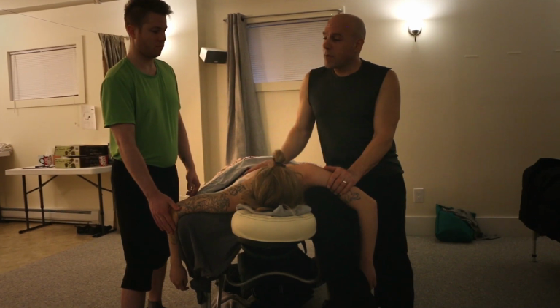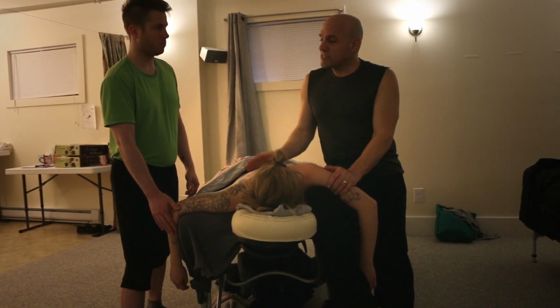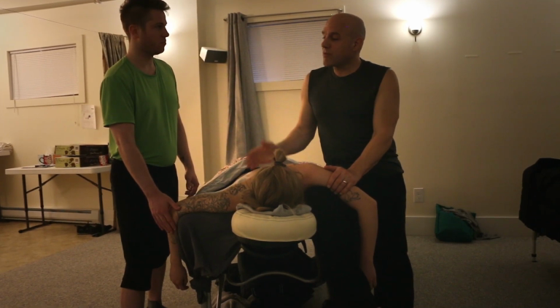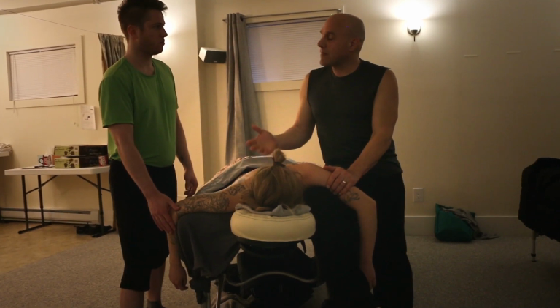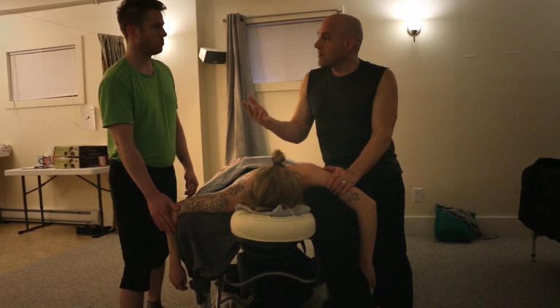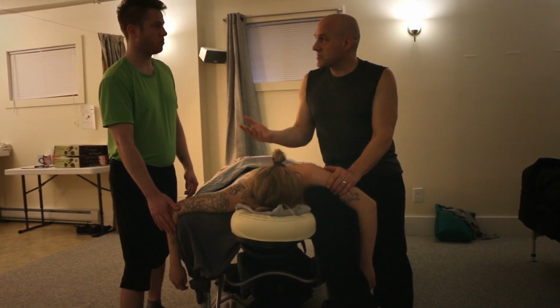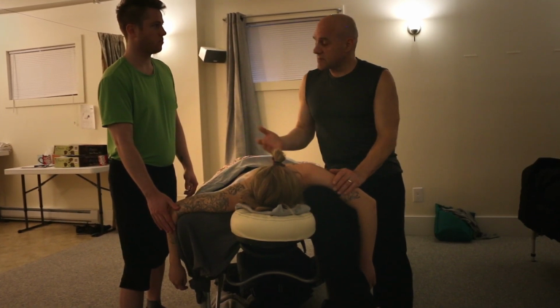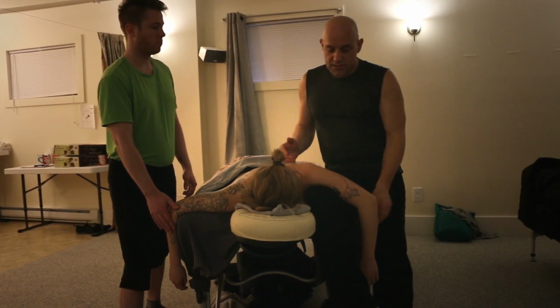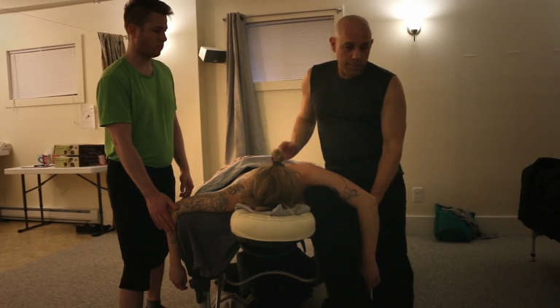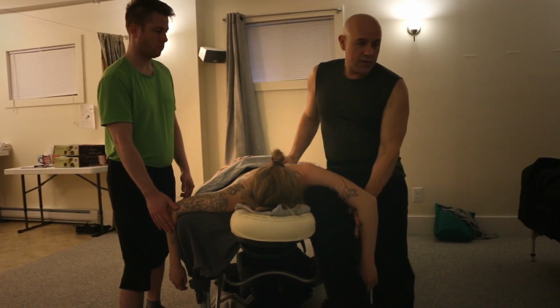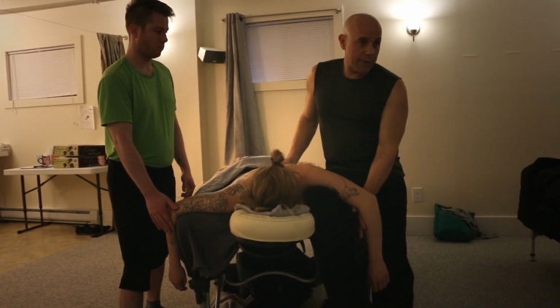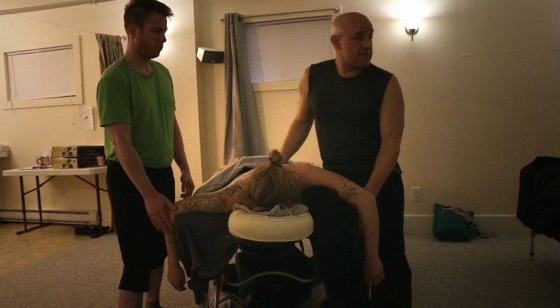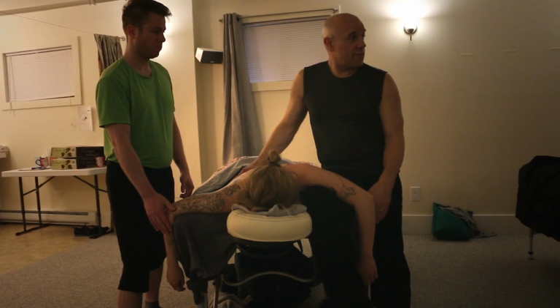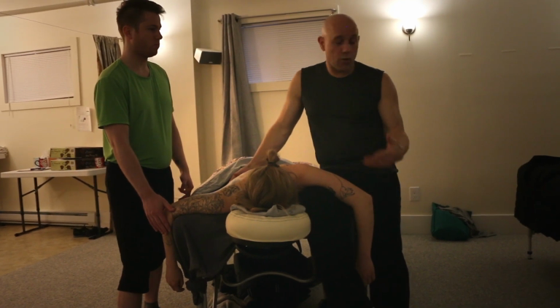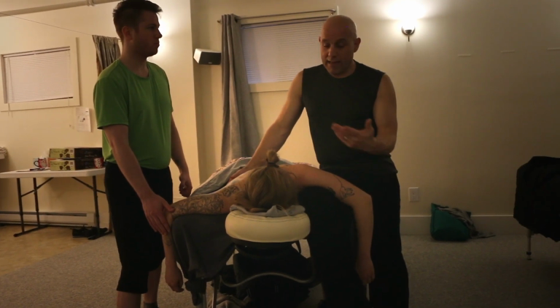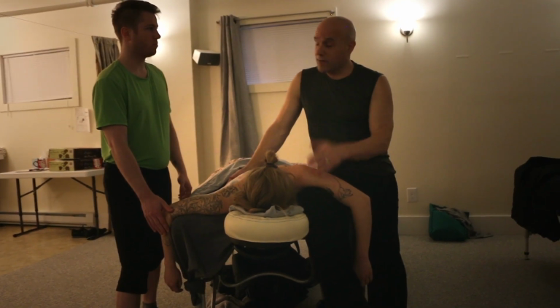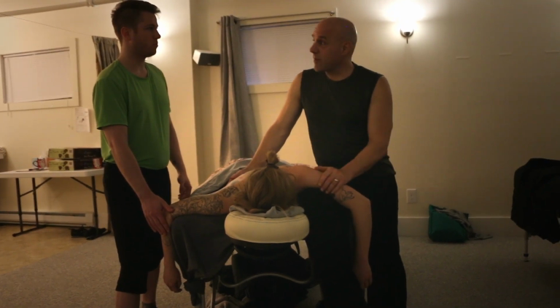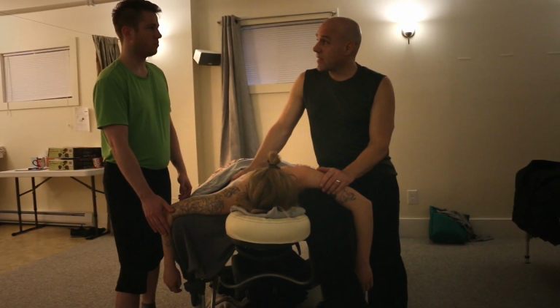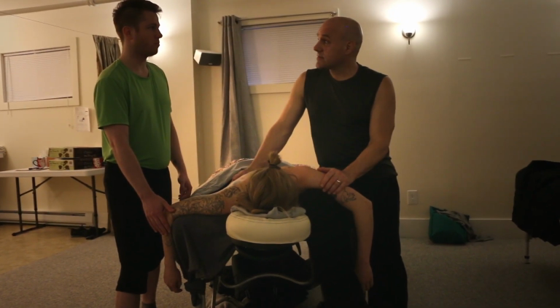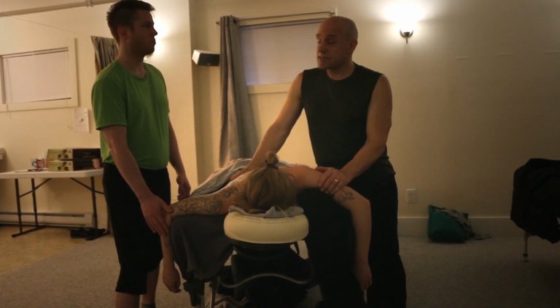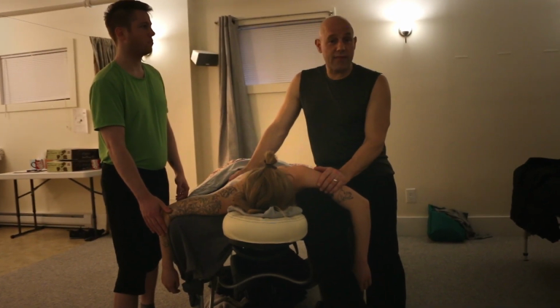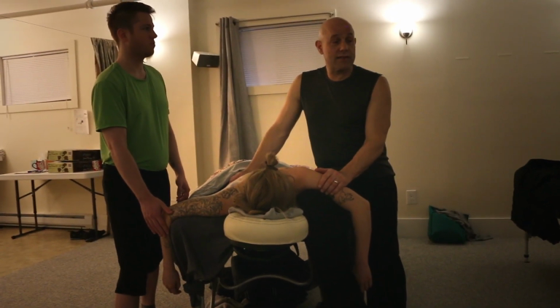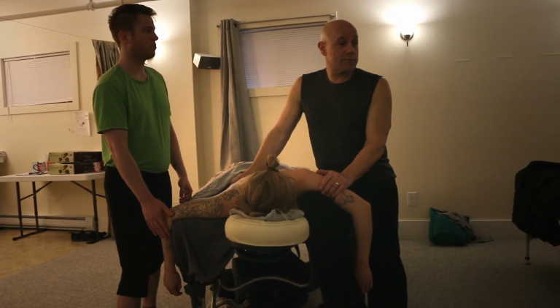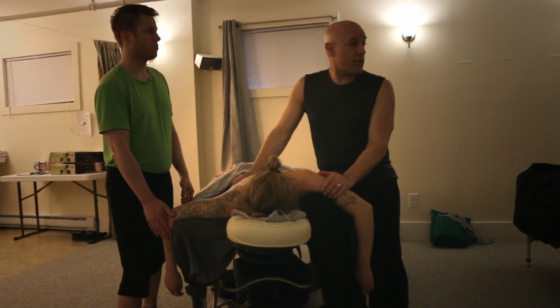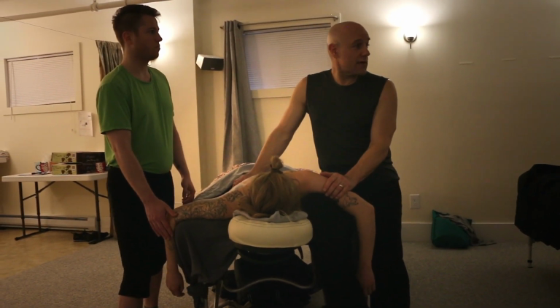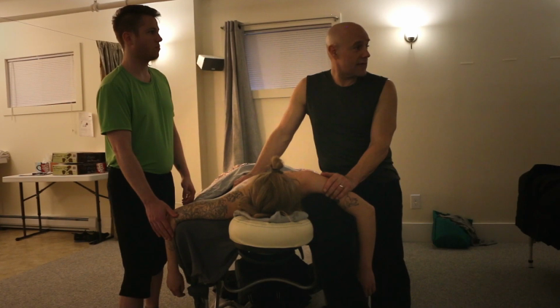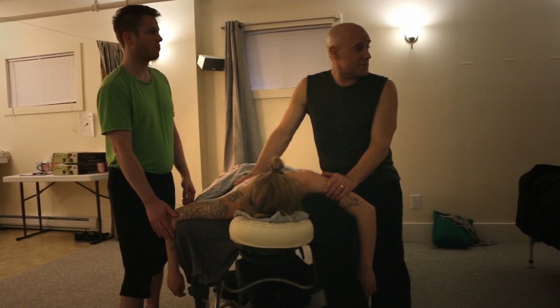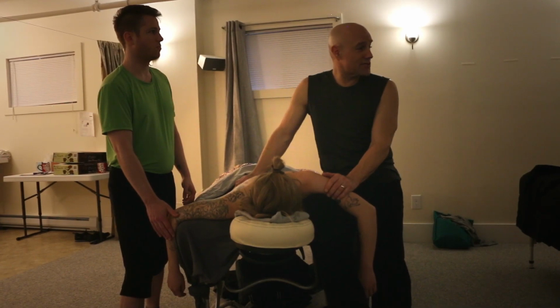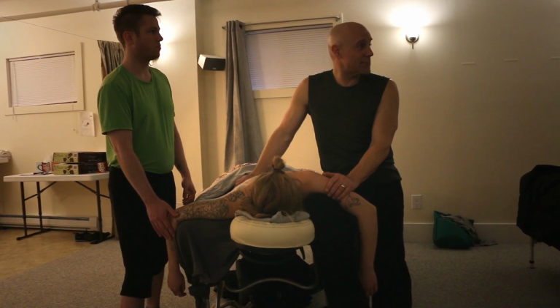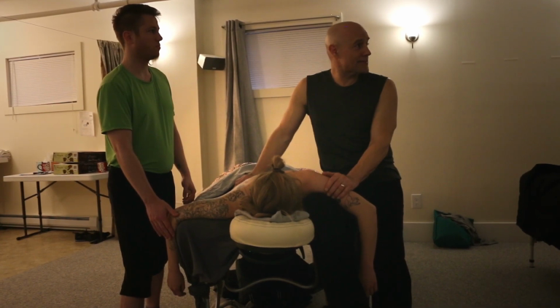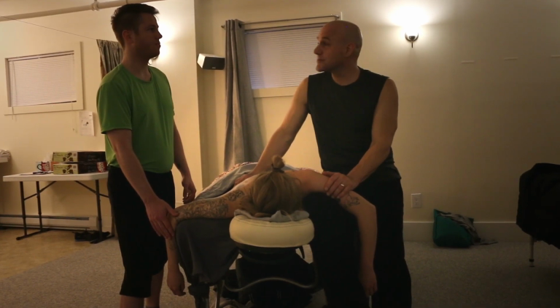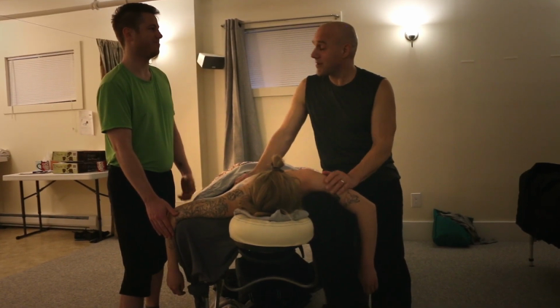Think about how you would tell someone else to do it precisely — don't get sloppy. Because I've blown my back out on a 120-pound client just not thinking, and was out for a week, then had to change my habits.